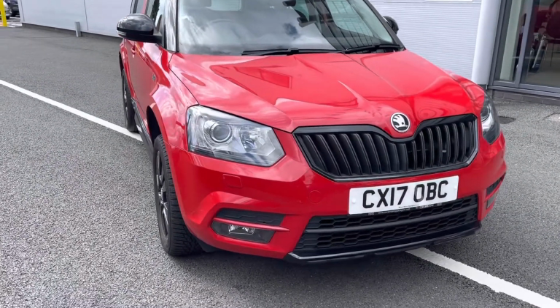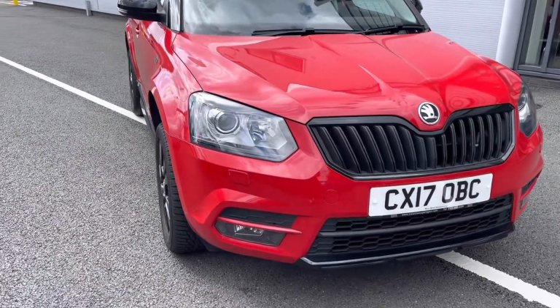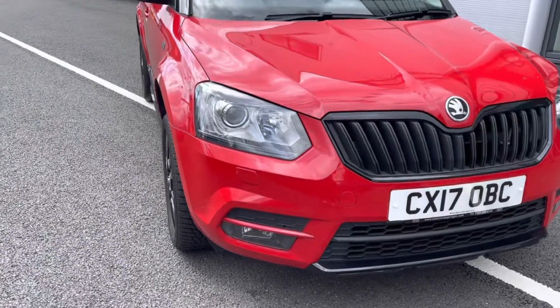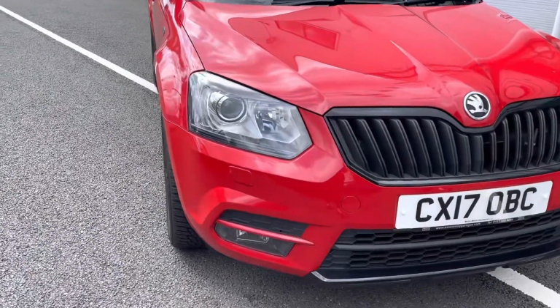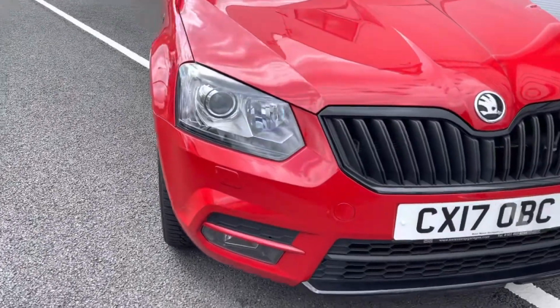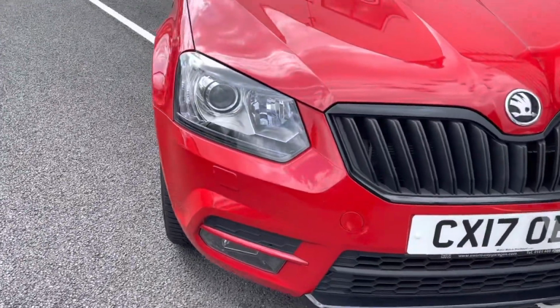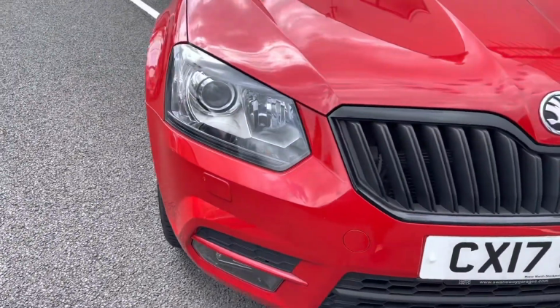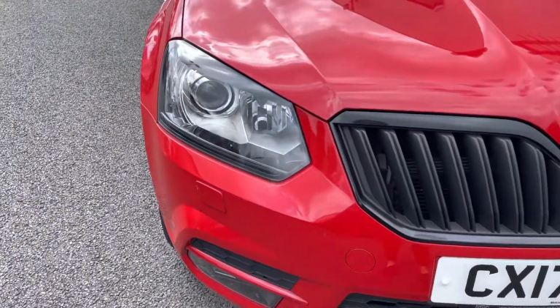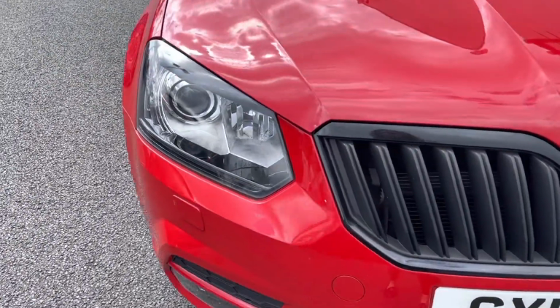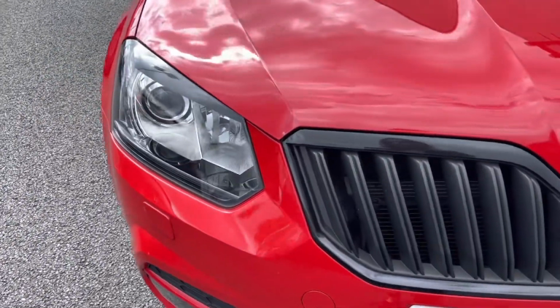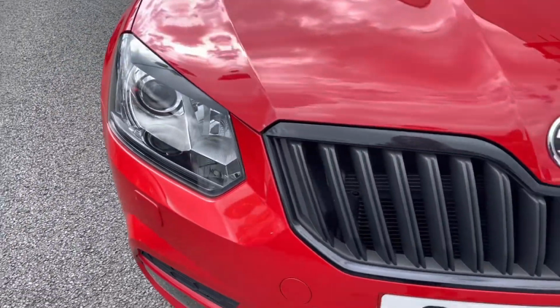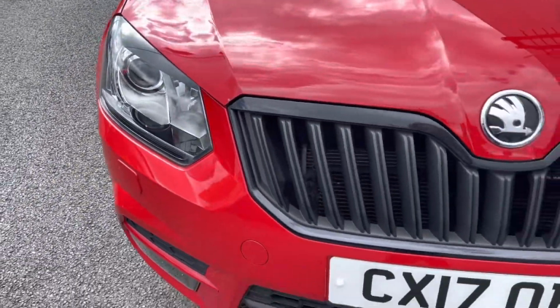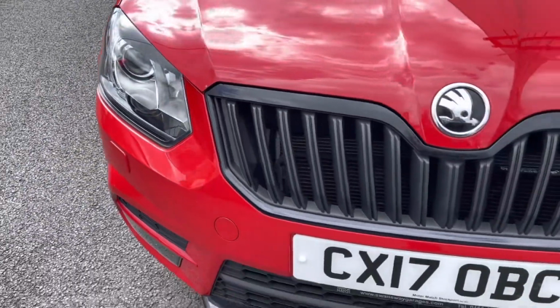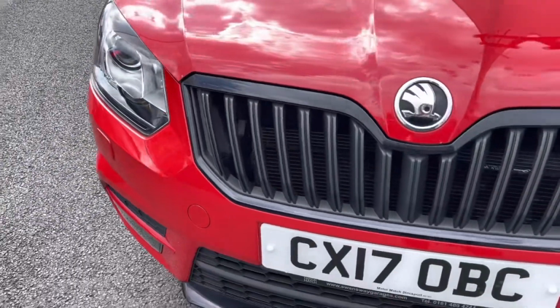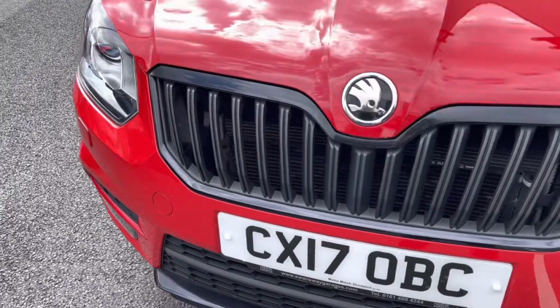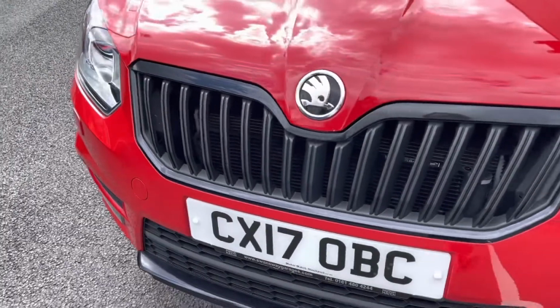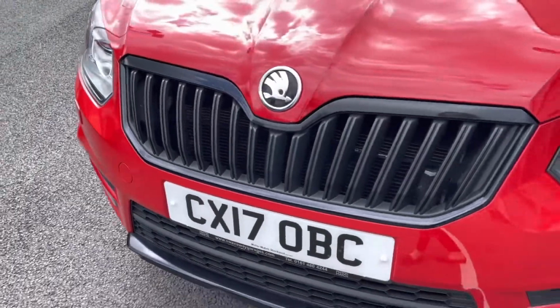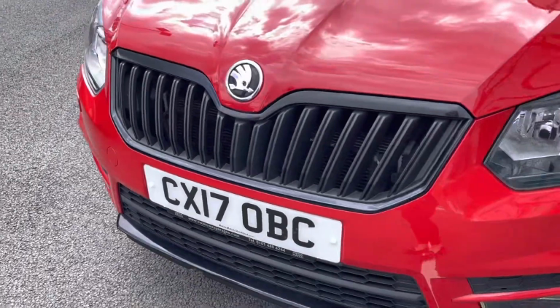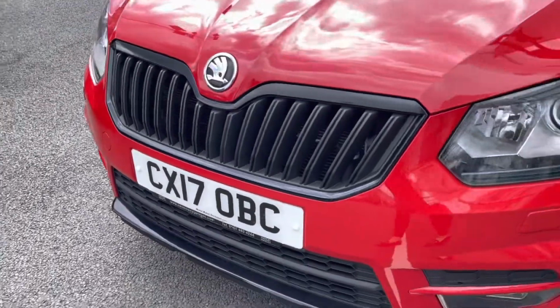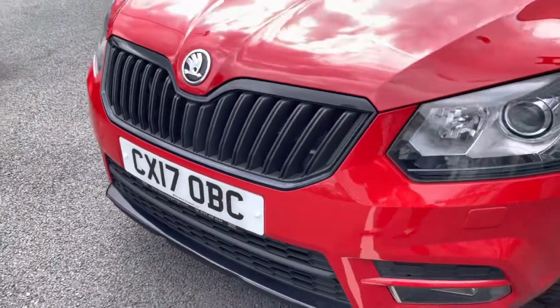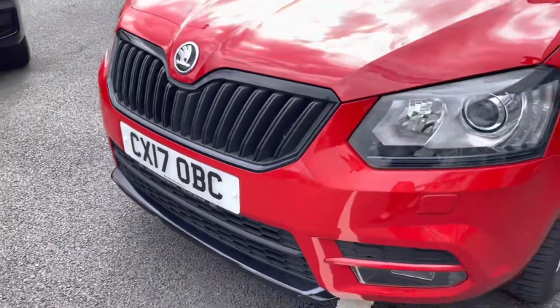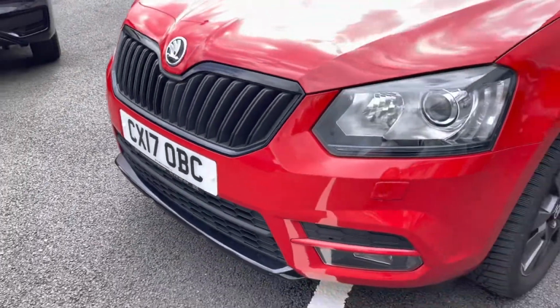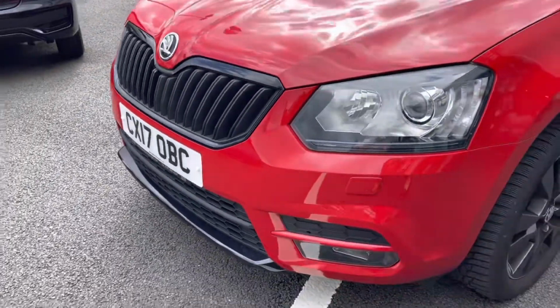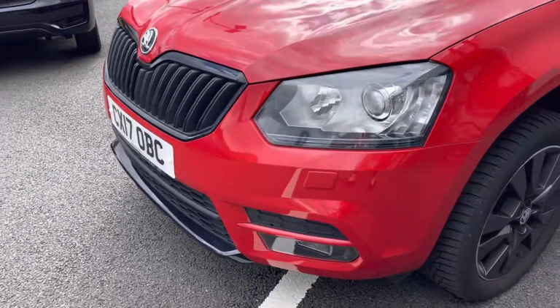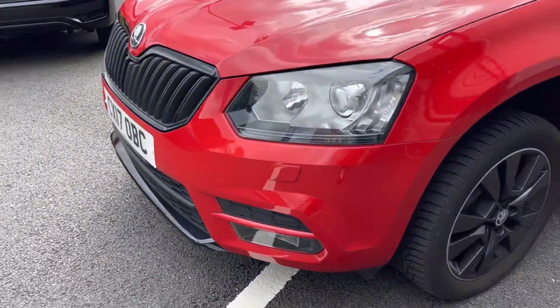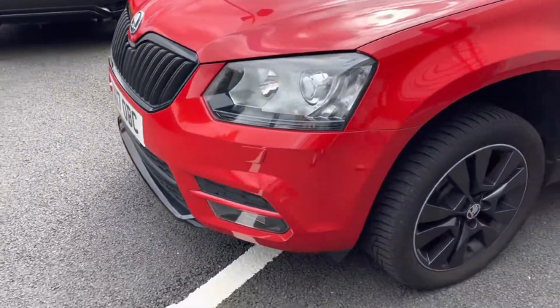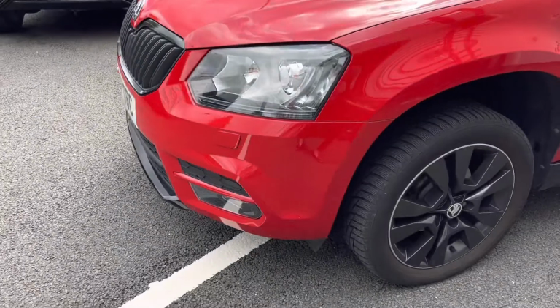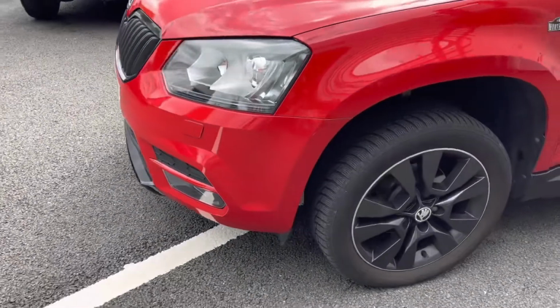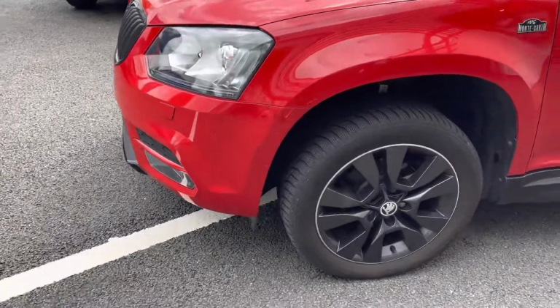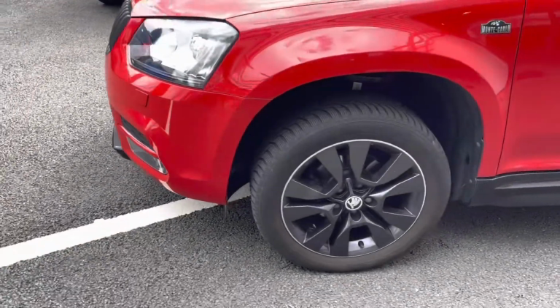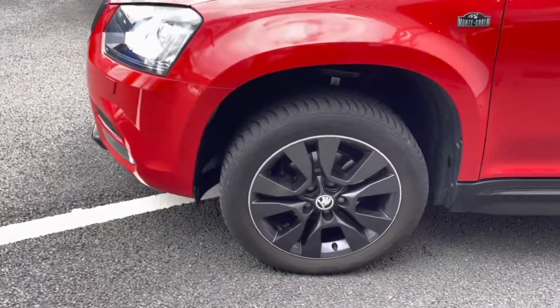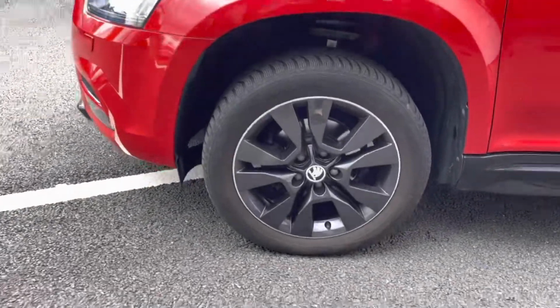Starting at the front, you do have your bi-xenon headlights with your LED daytime running lights, to ensure full illumination of the road ahead.